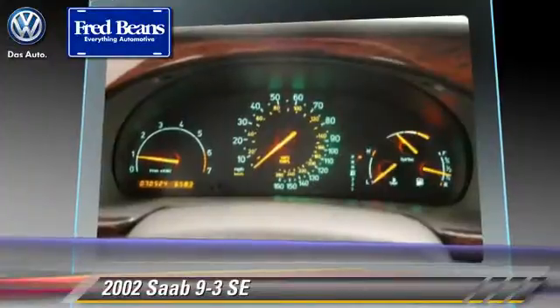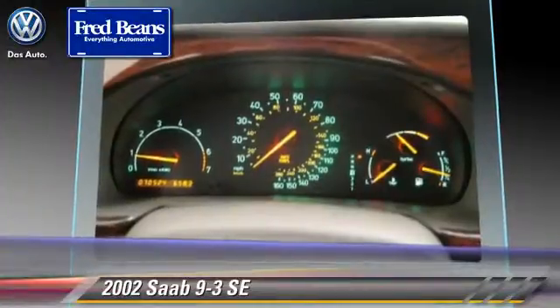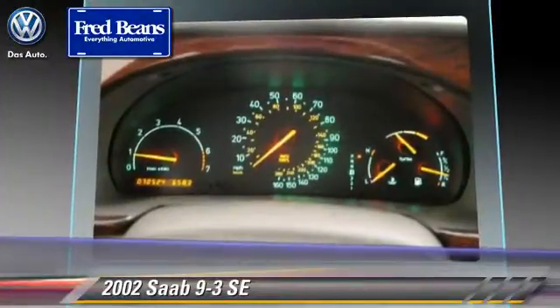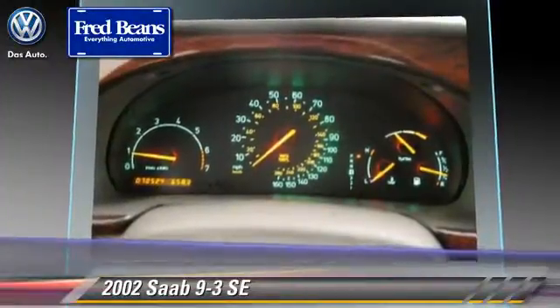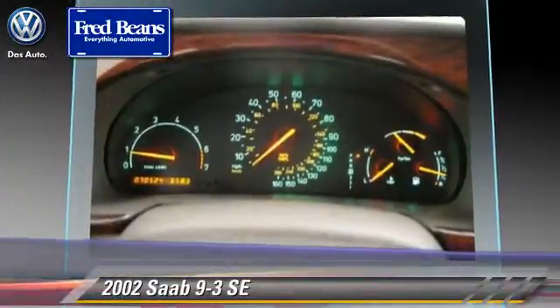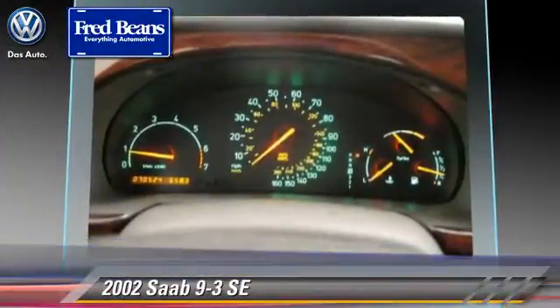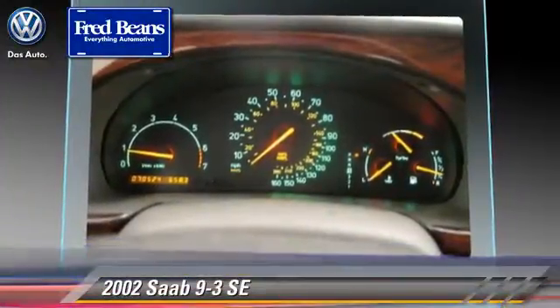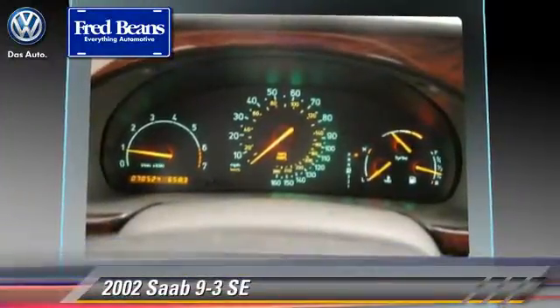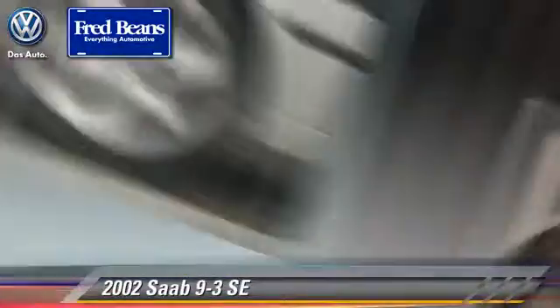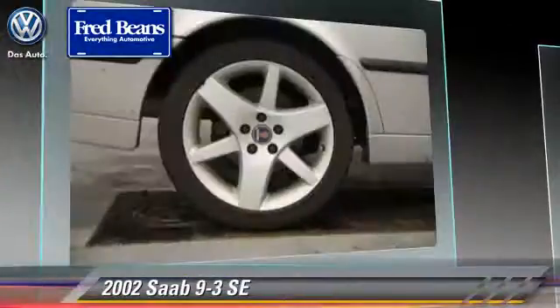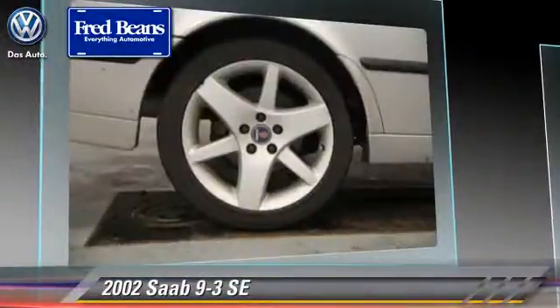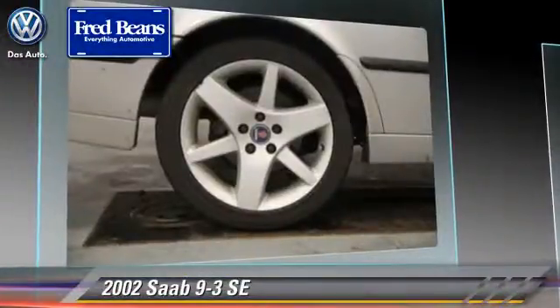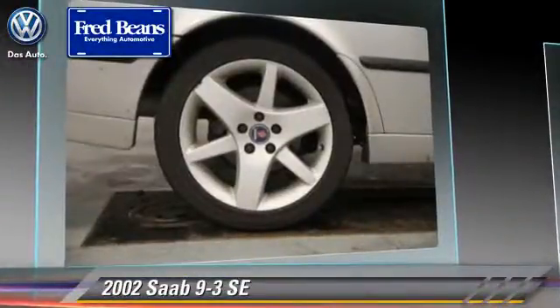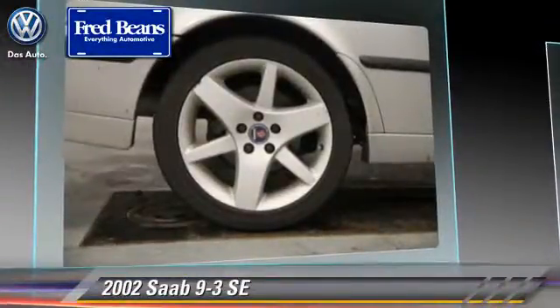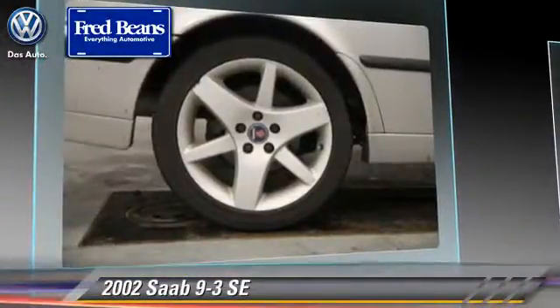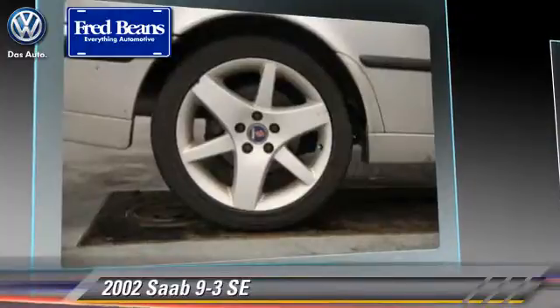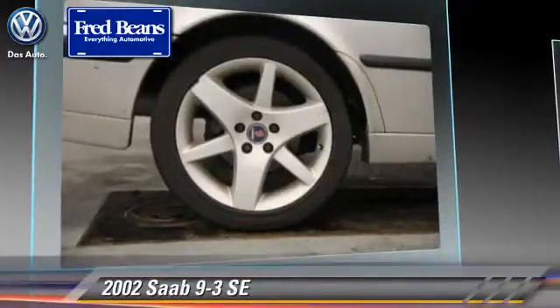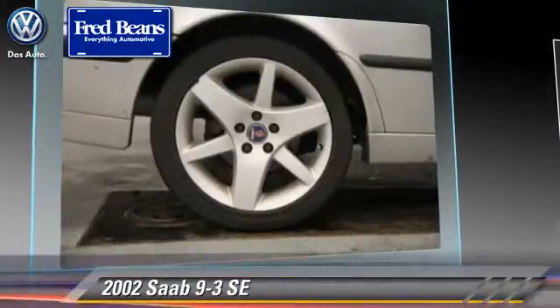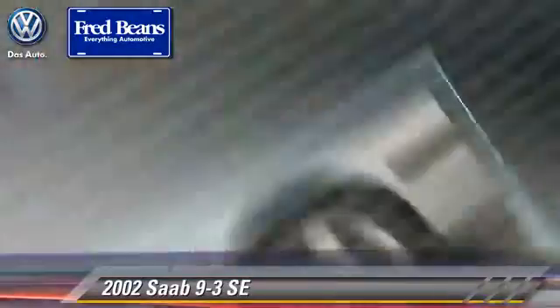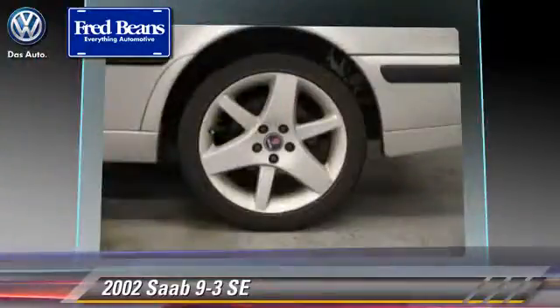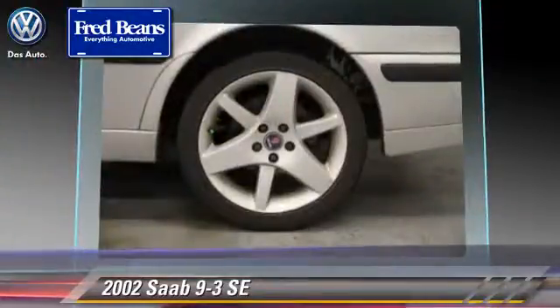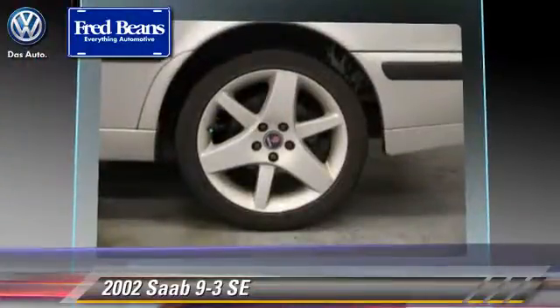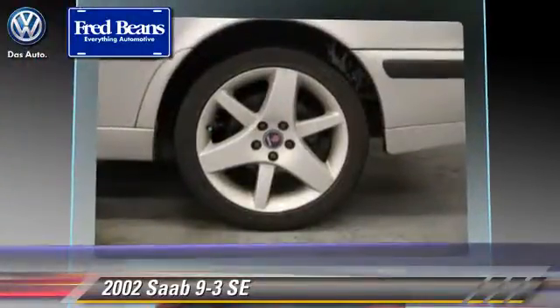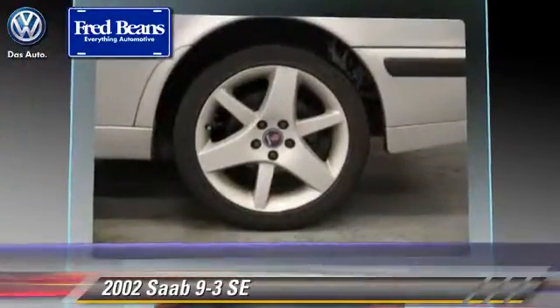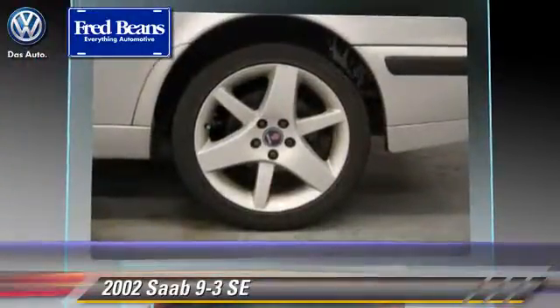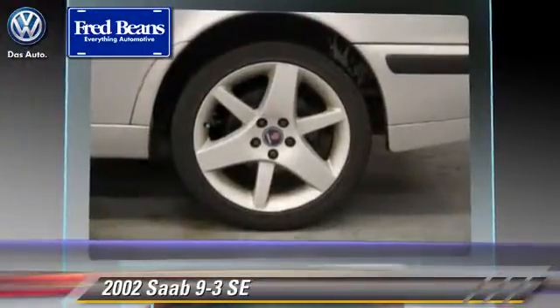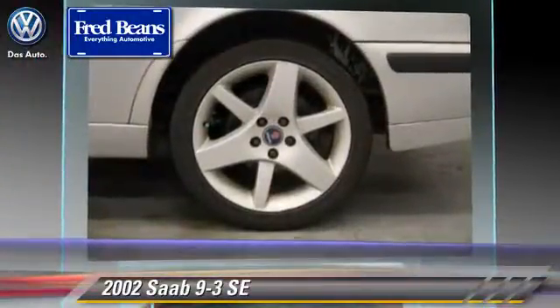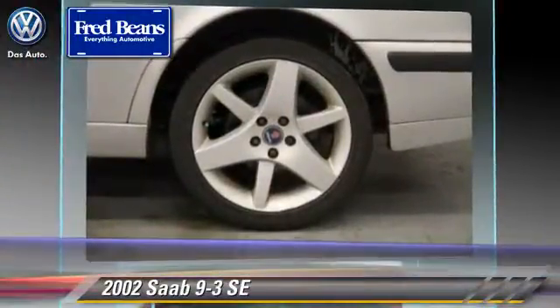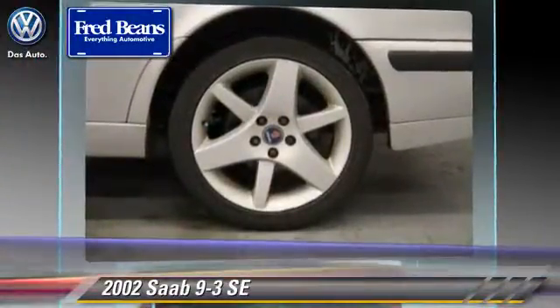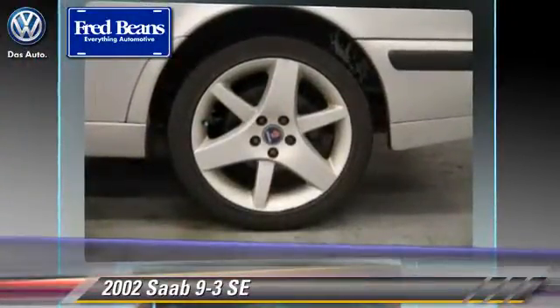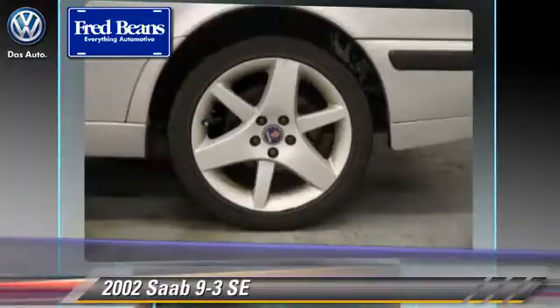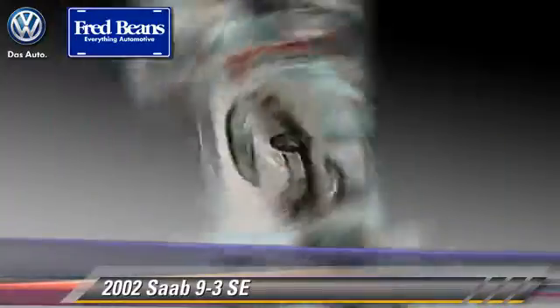Comfort and convenience features include power door locks, heated power mirrors, and leather seats. Give us a call to schedule your test drive today.